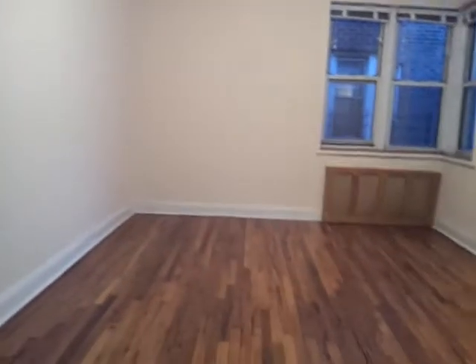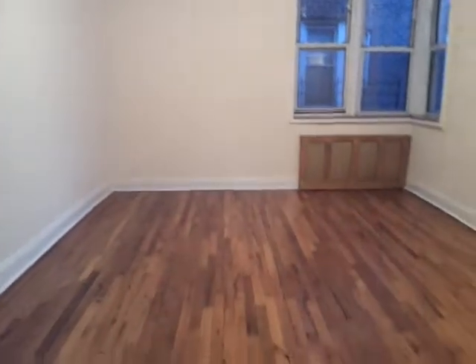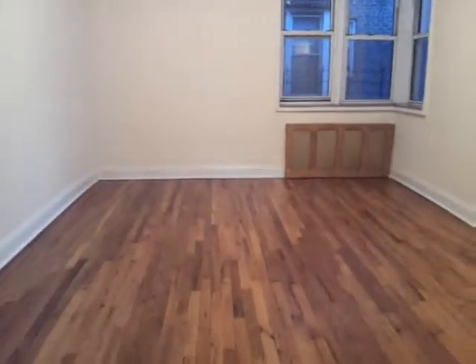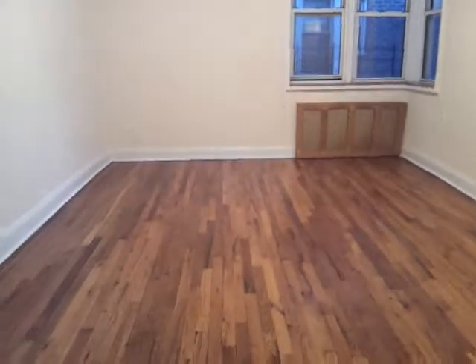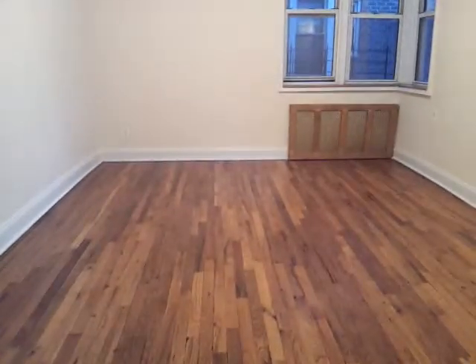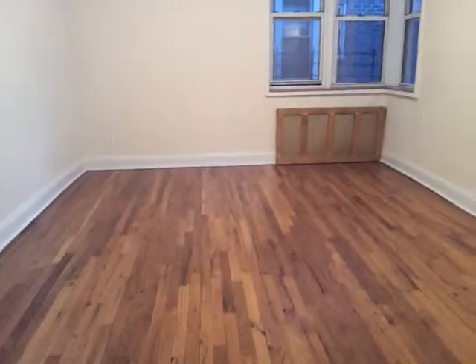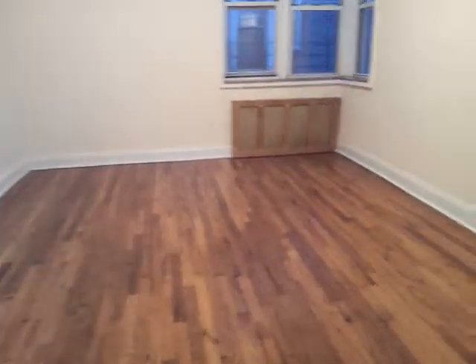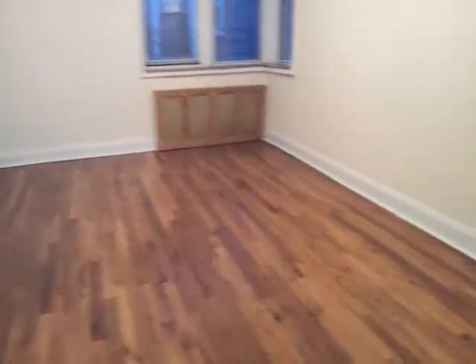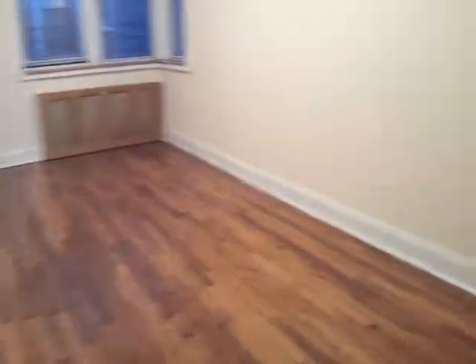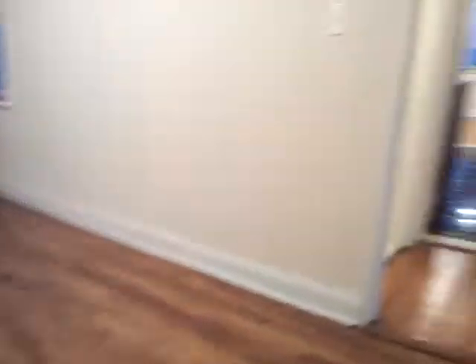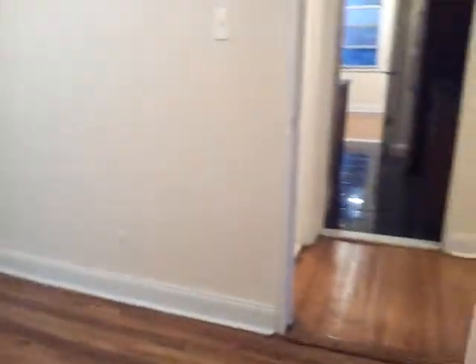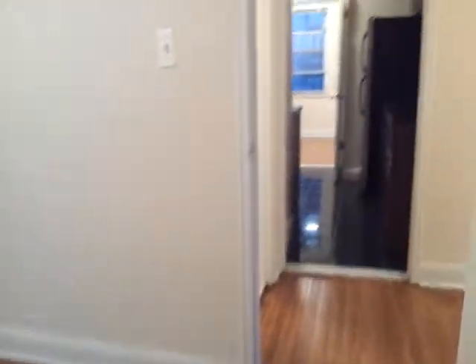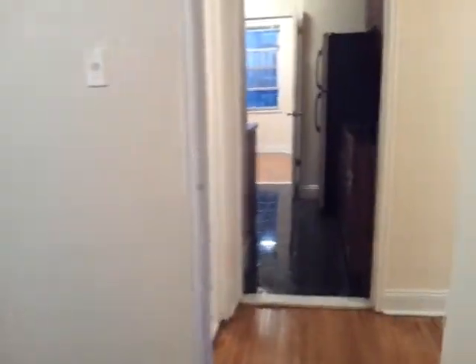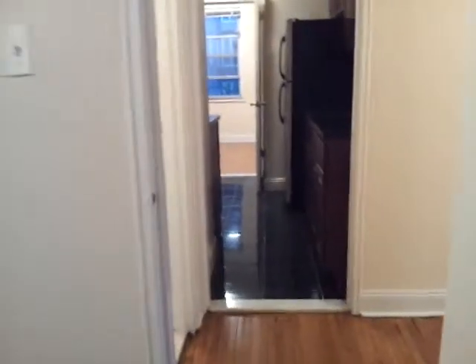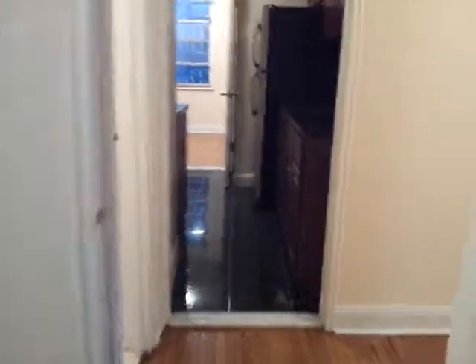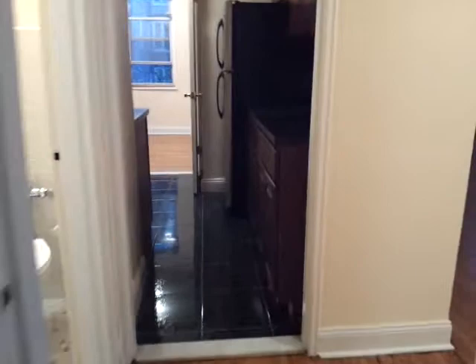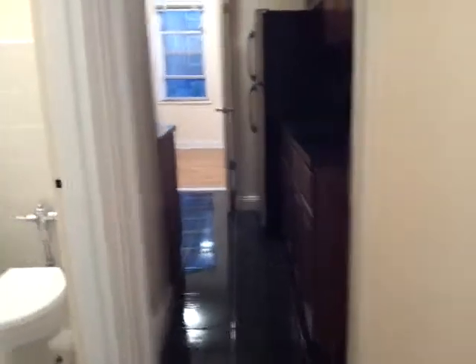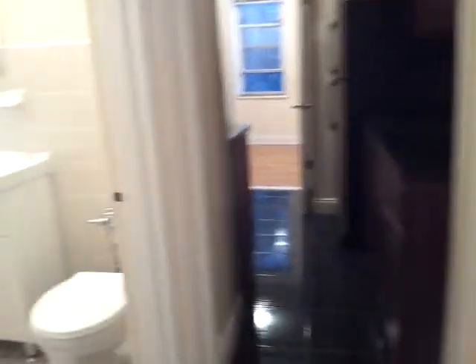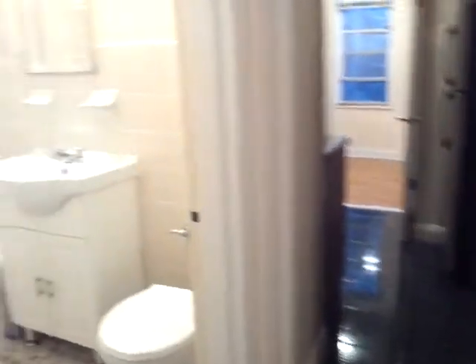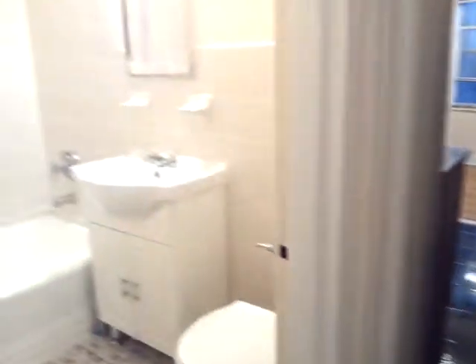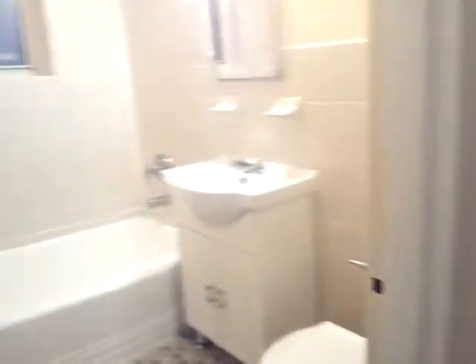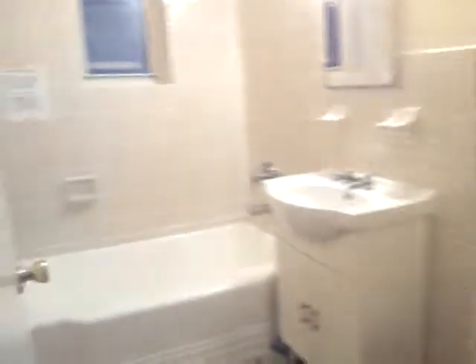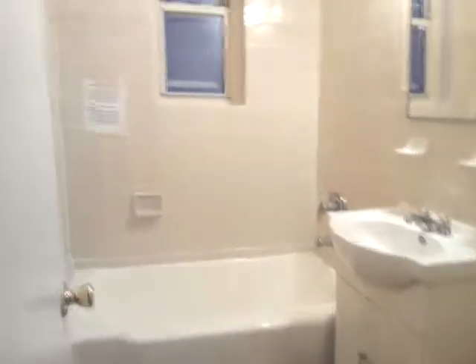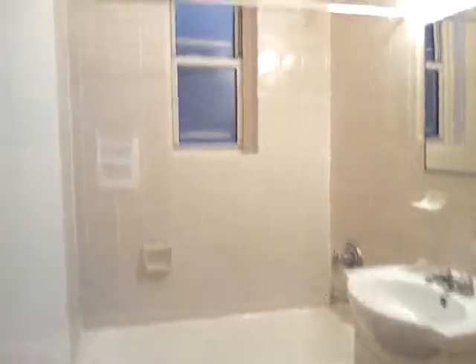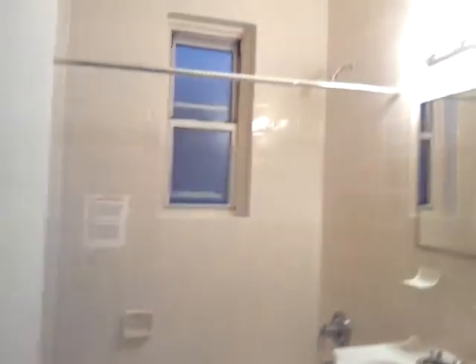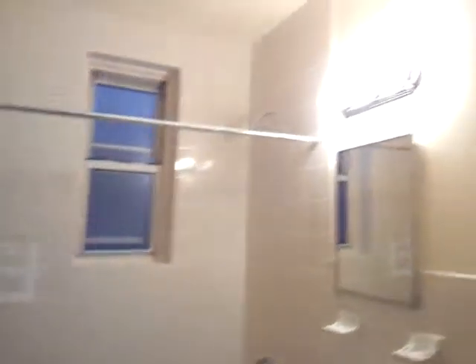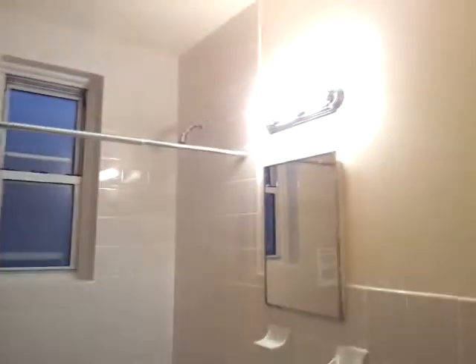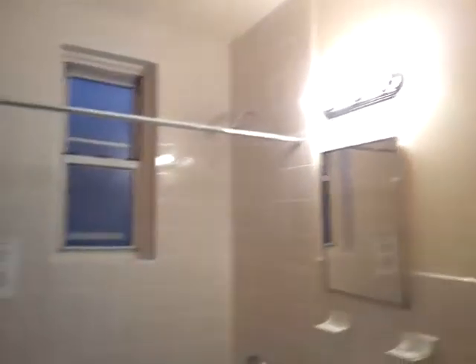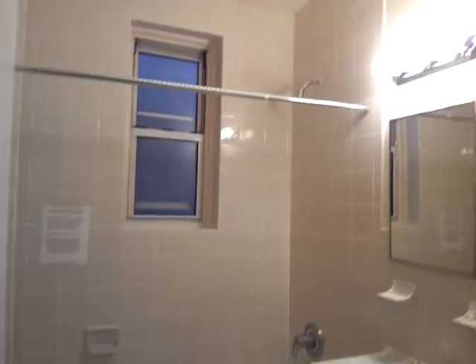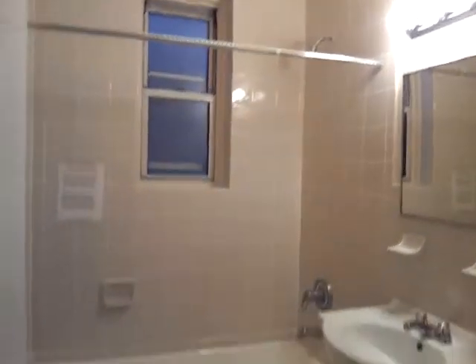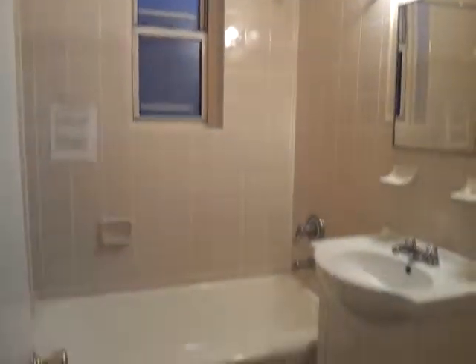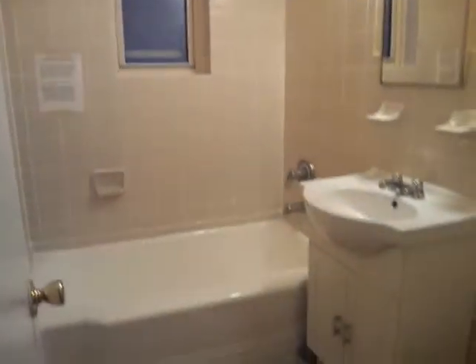The windows. The bathroom — all renovated, very clean, beautiful tiles.